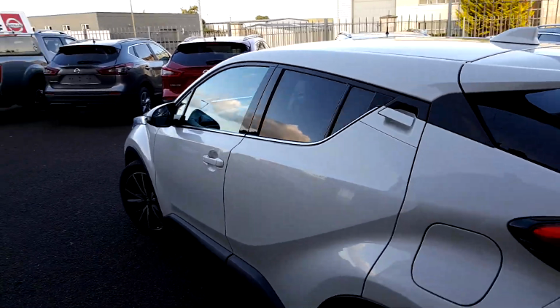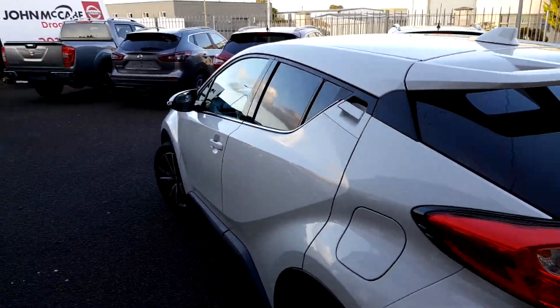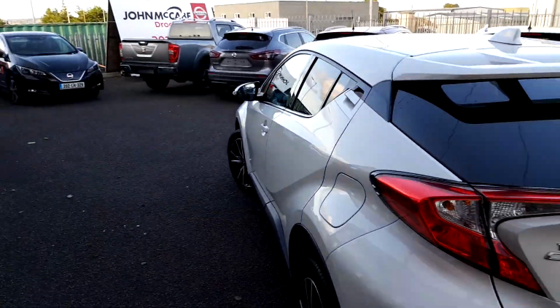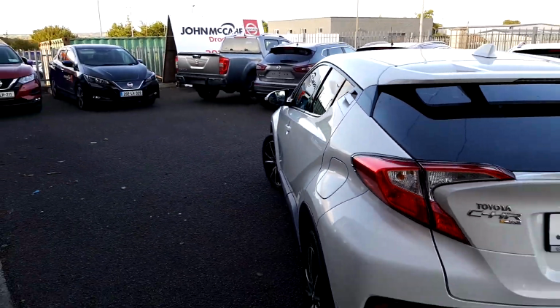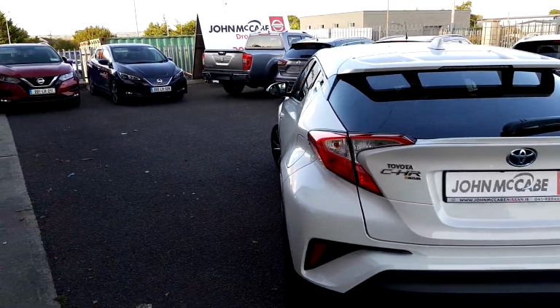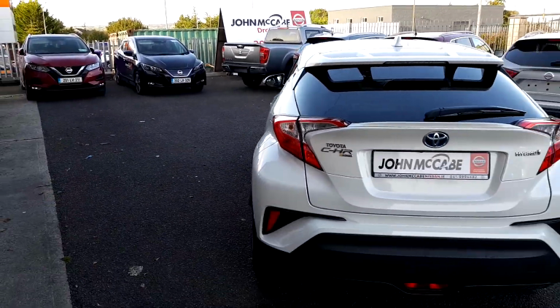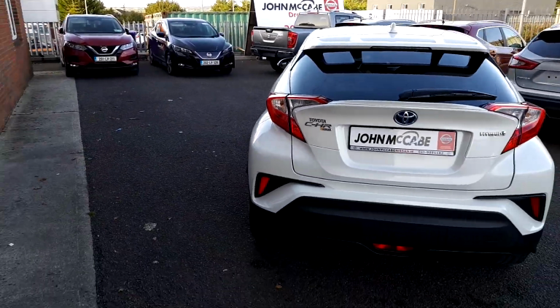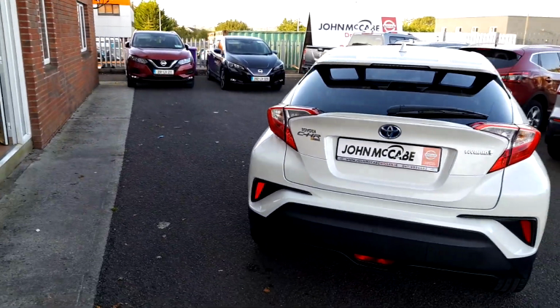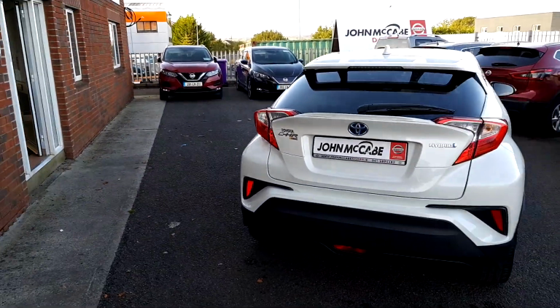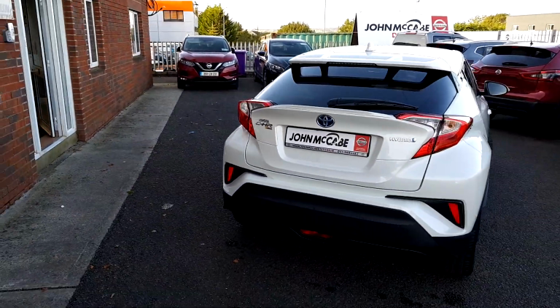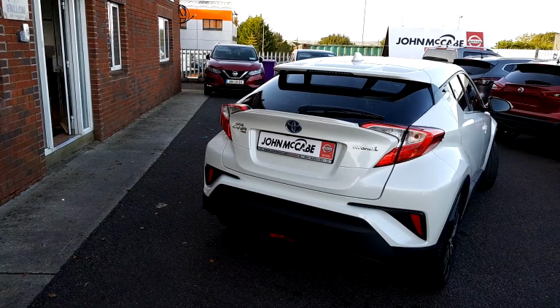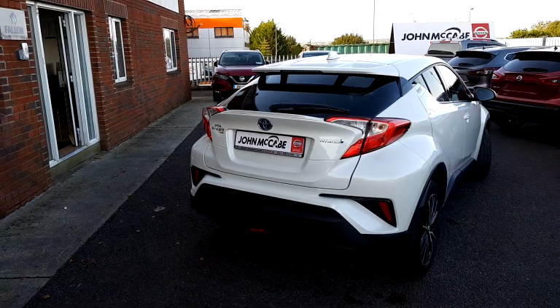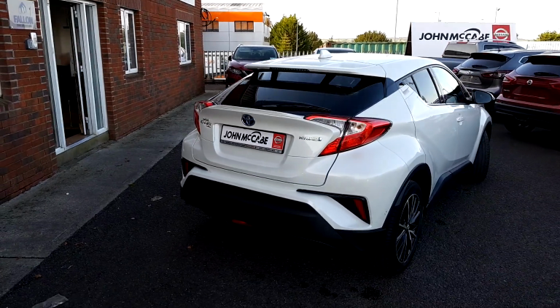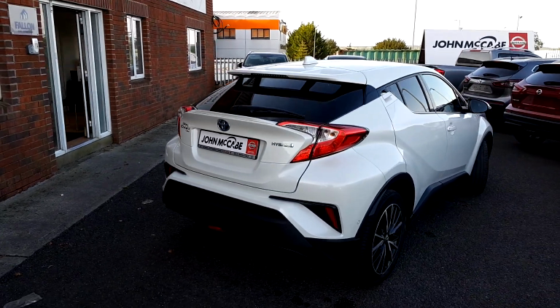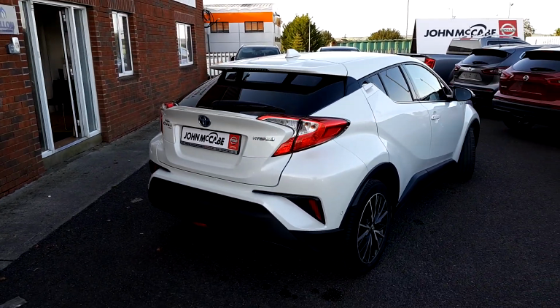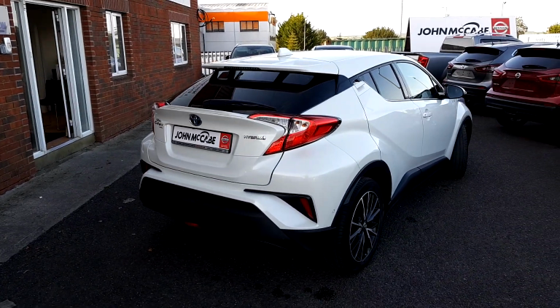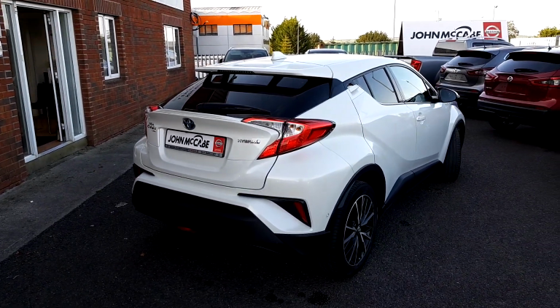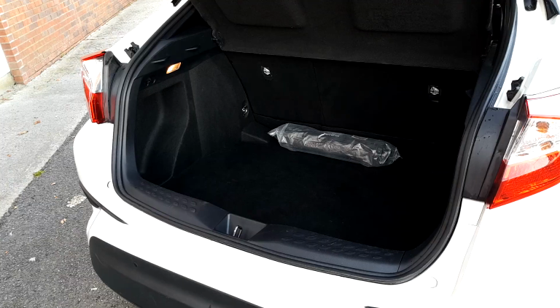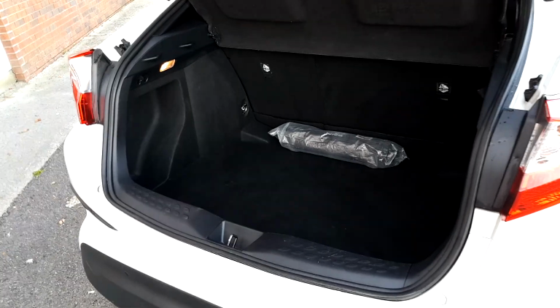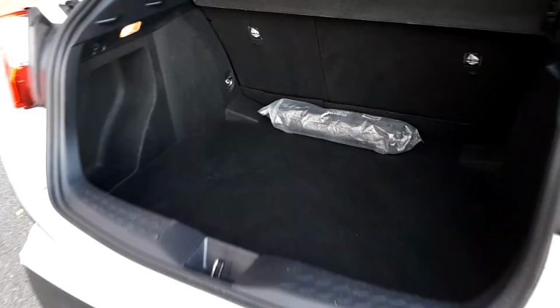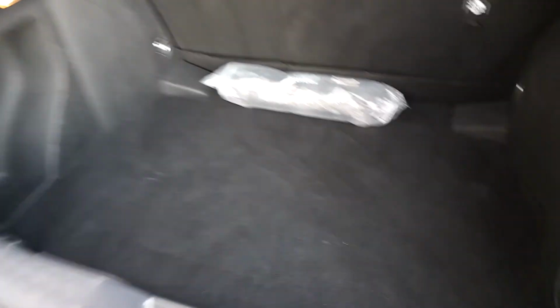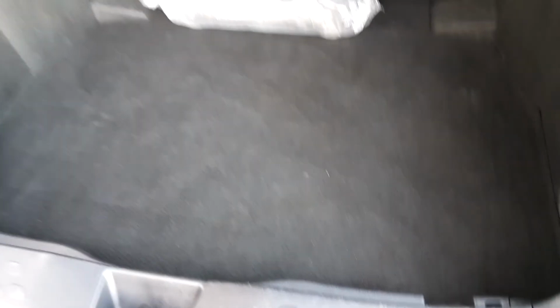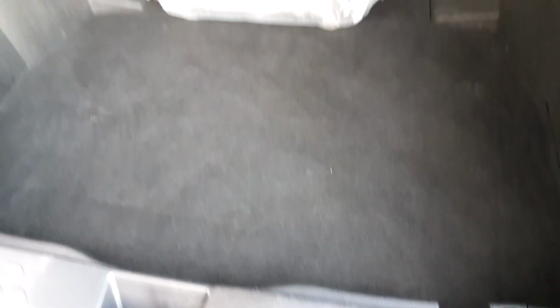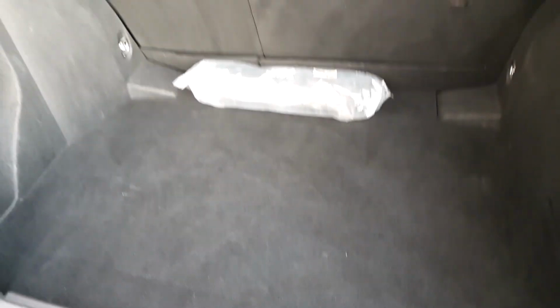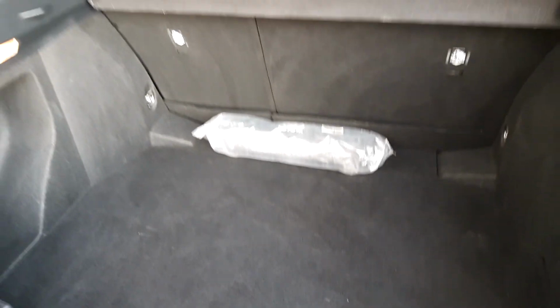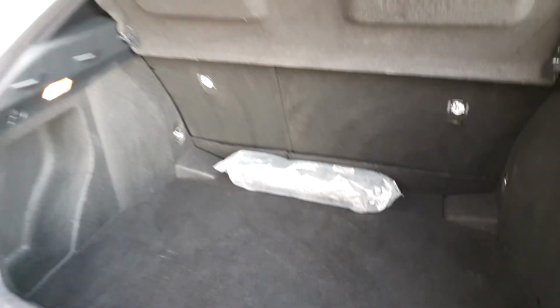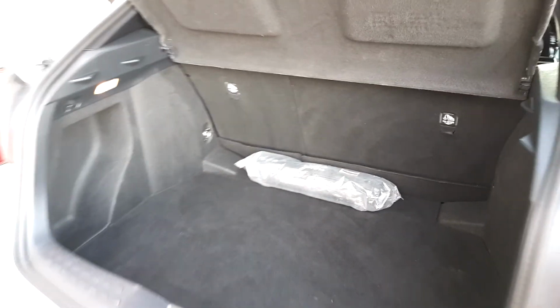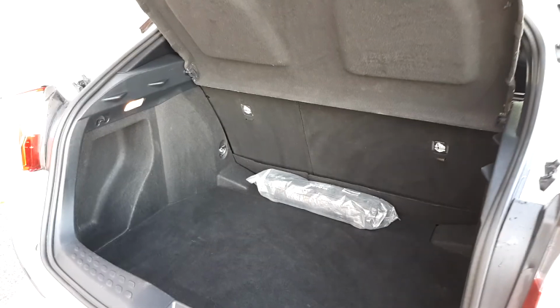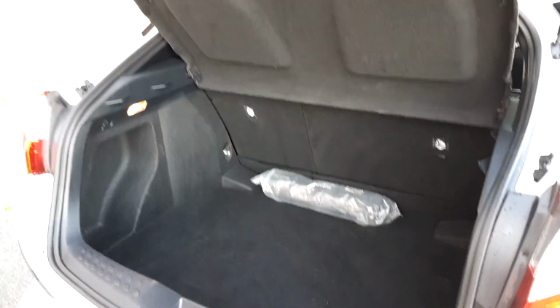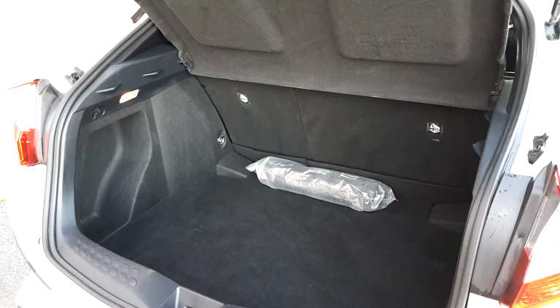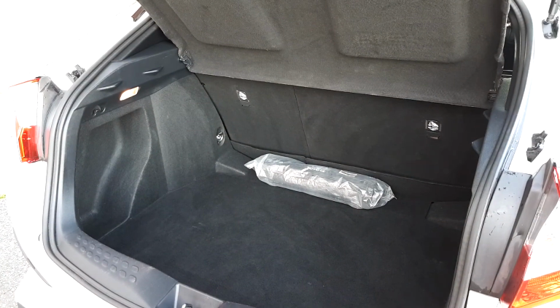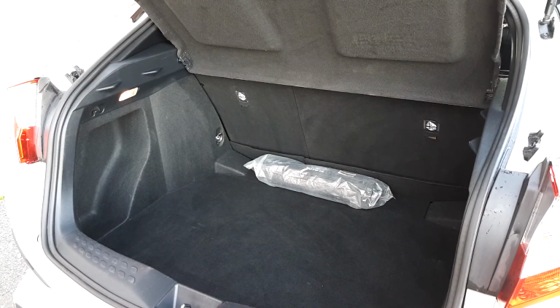It also features a rear view camera, satellite navigation, and half leather interior — we'll show all of that now. Inside, I'd just like to show you the boot in the C-HR — quite a big boot, so it's a perfect family car.